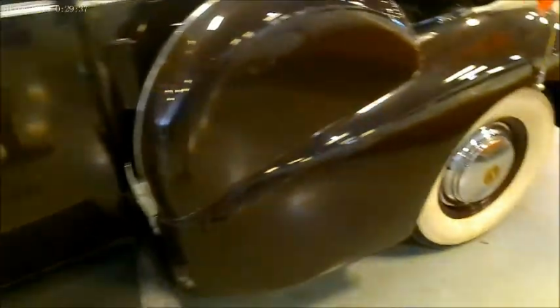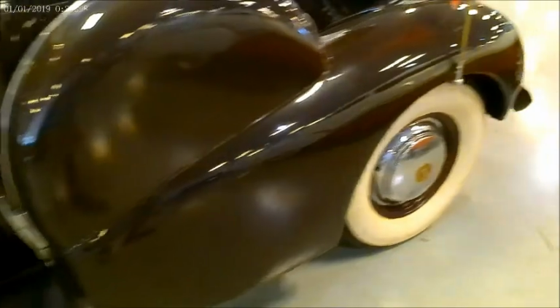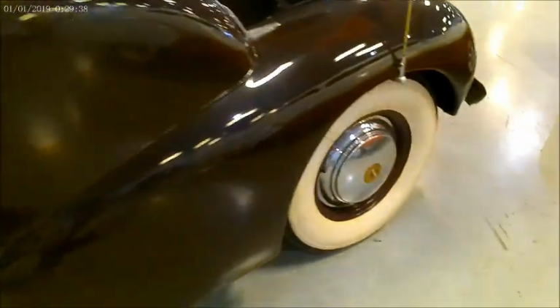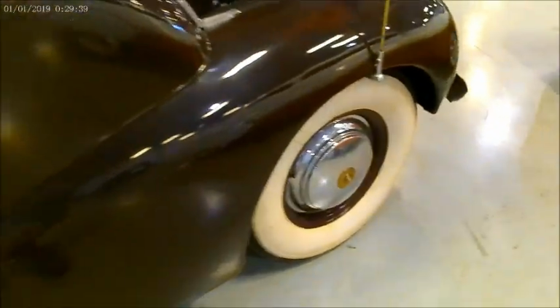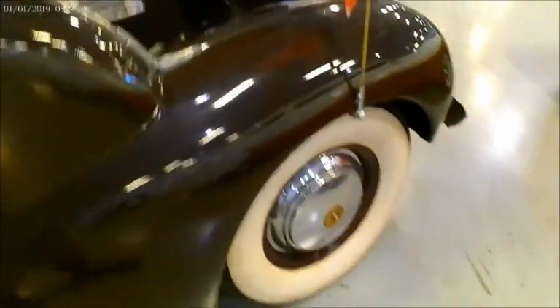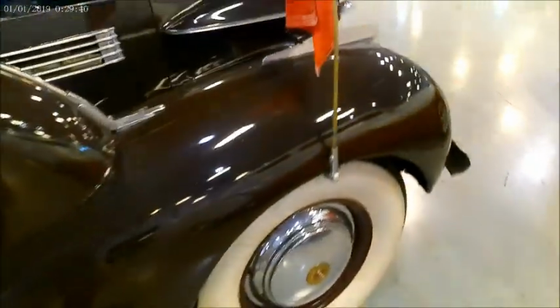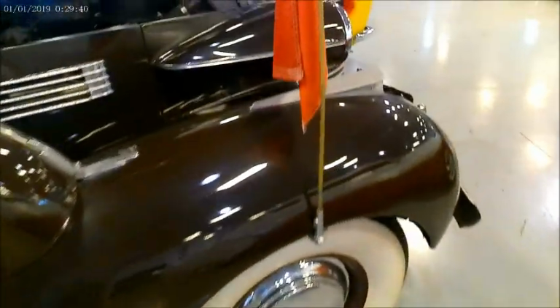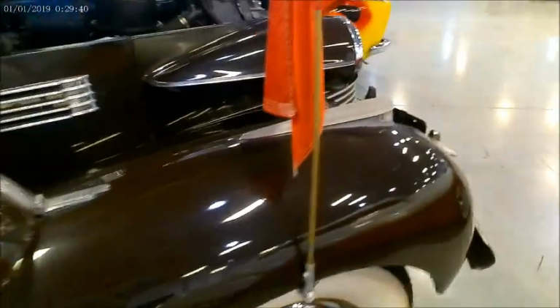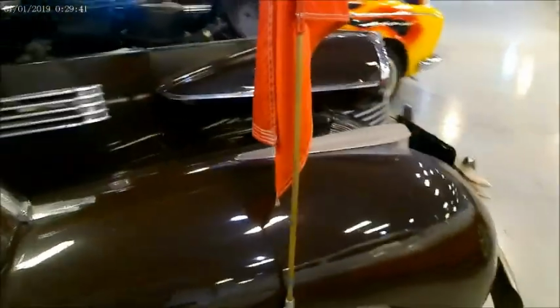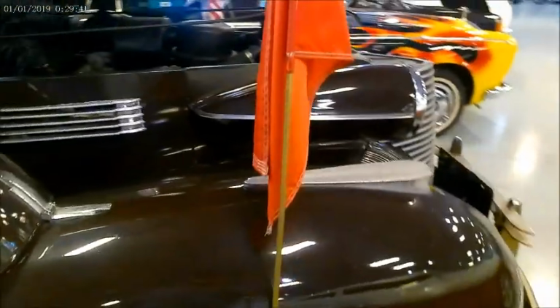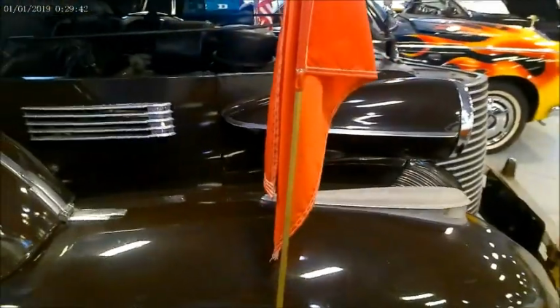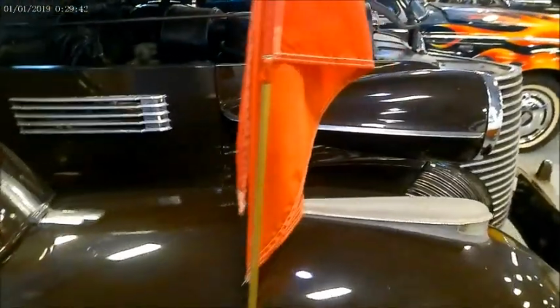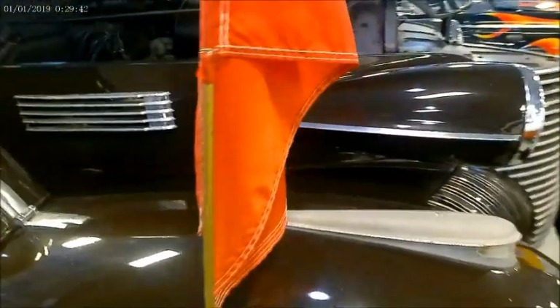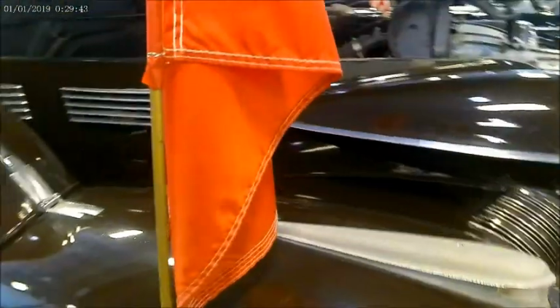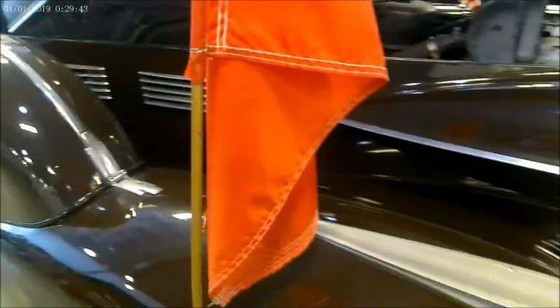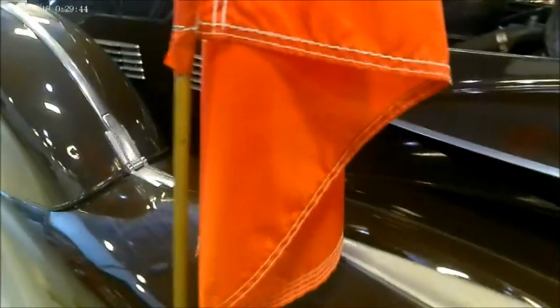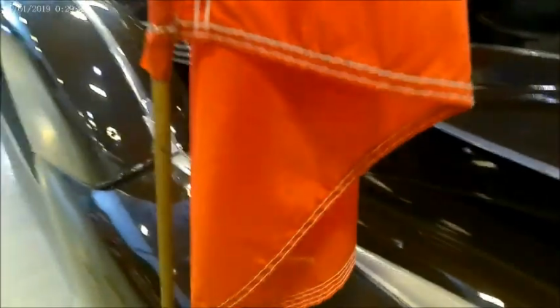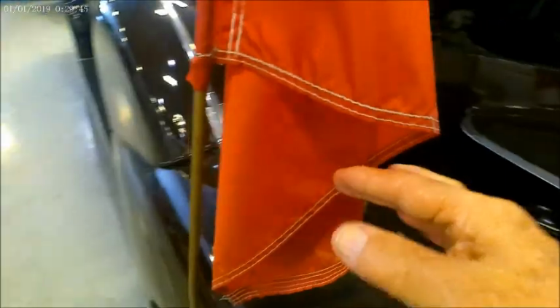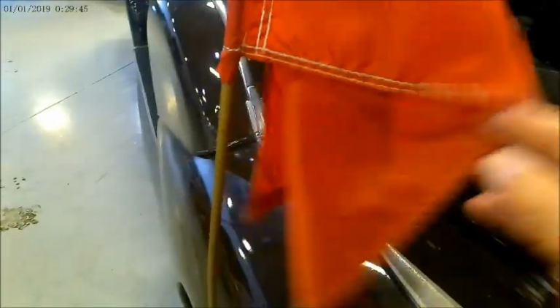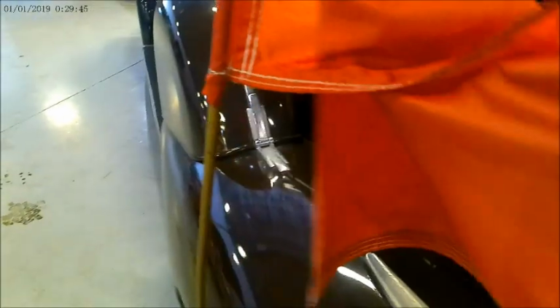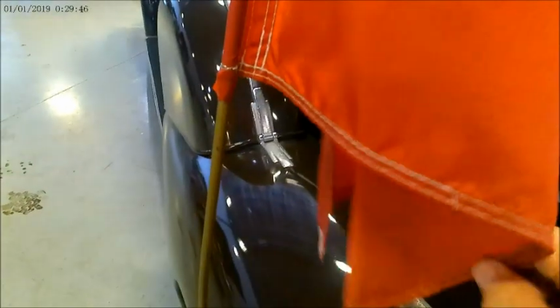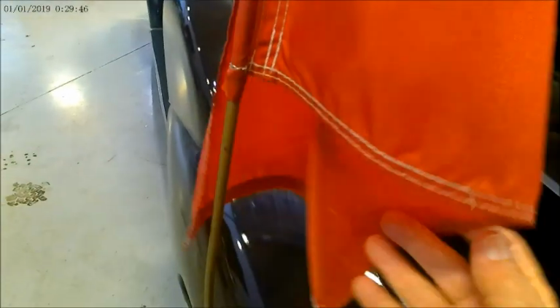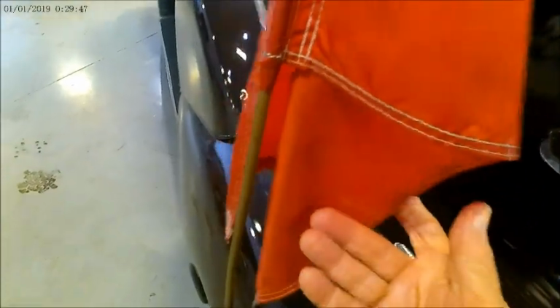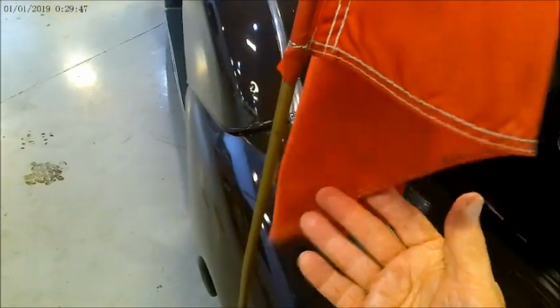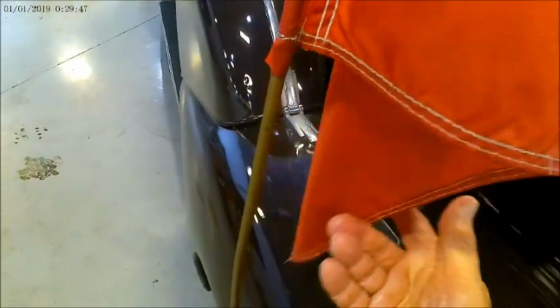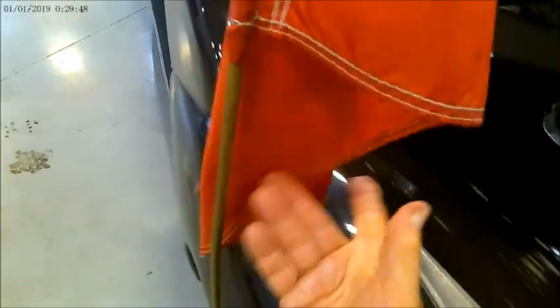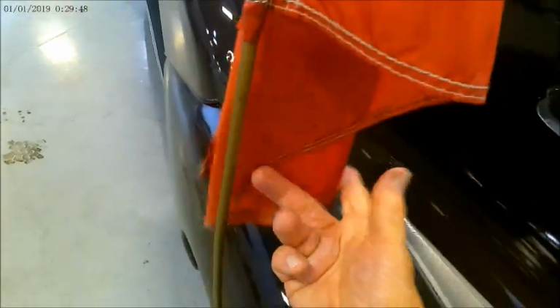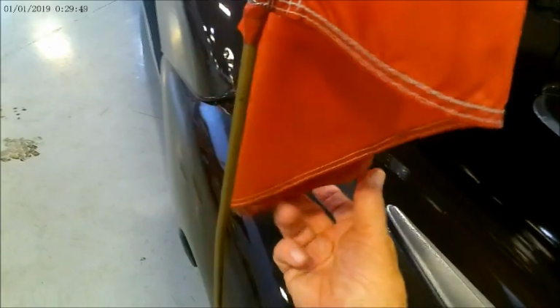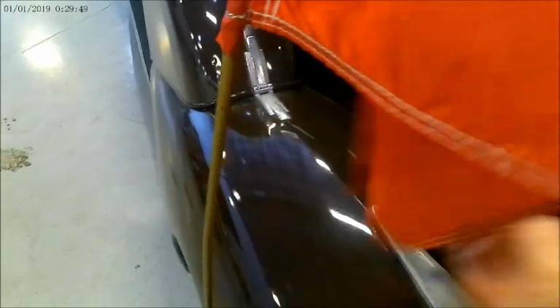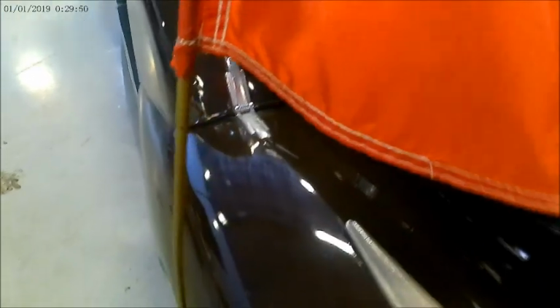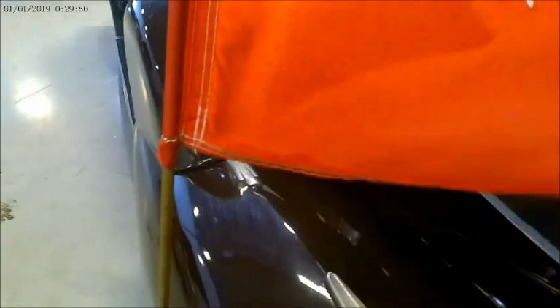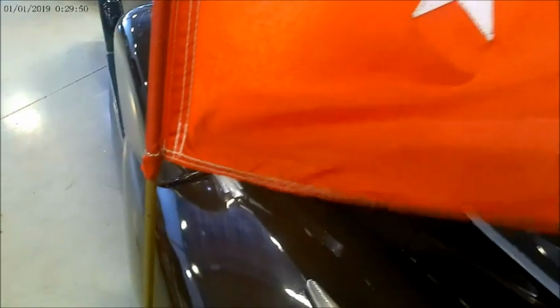It certainly is the lap of luxury for 1940. Notice how that spare is blended right into that fender — beautifully done. And there is his flag — a two-star general.